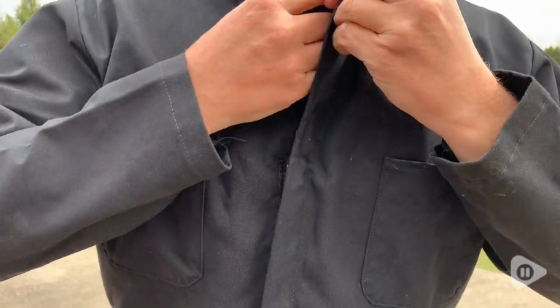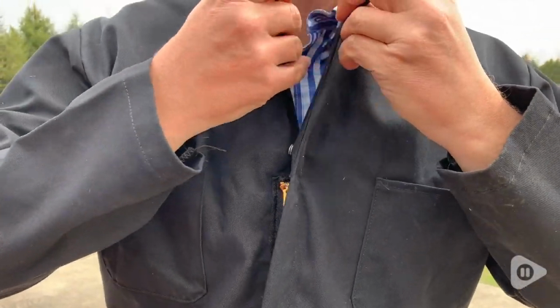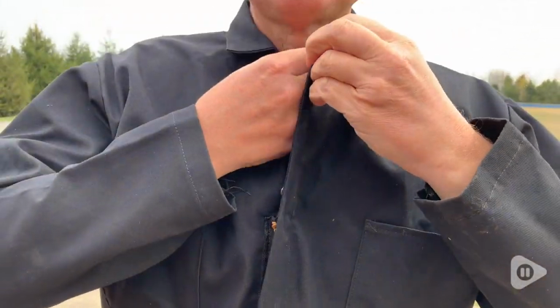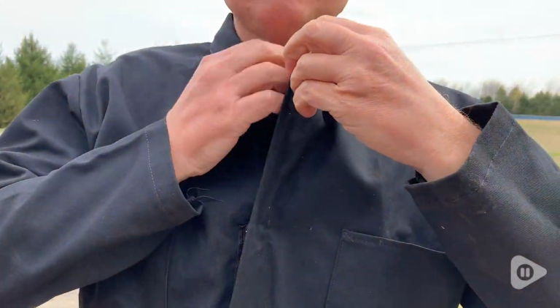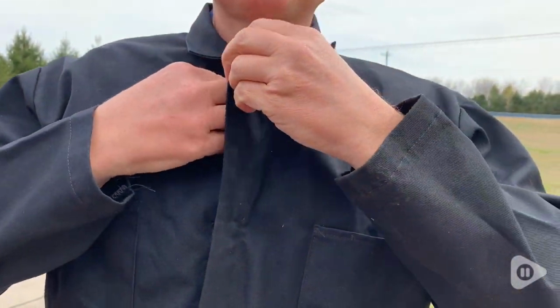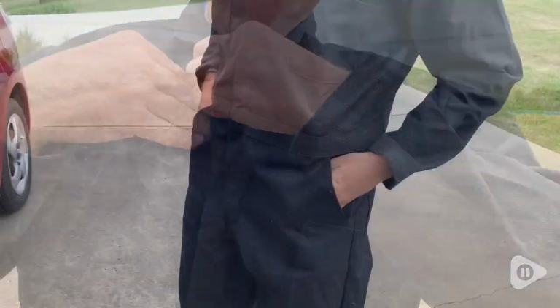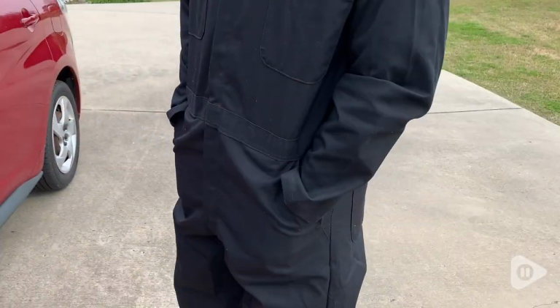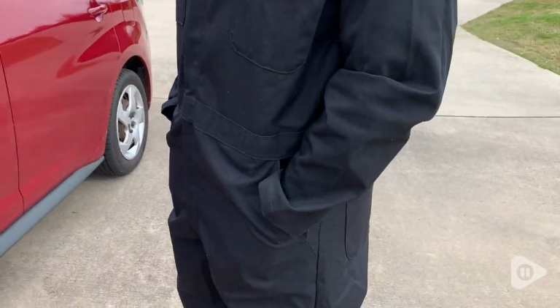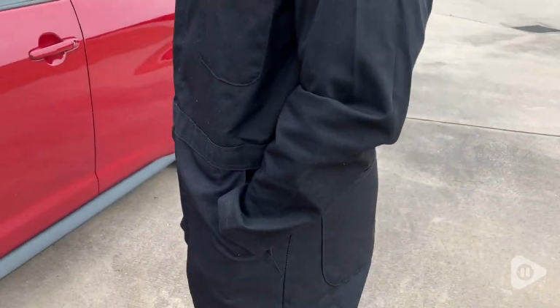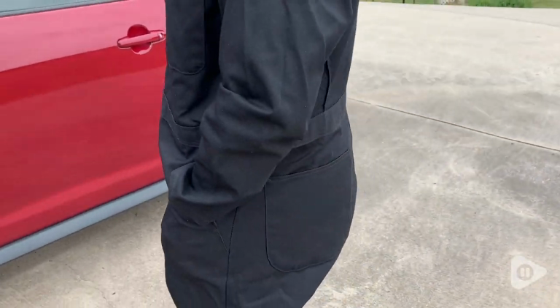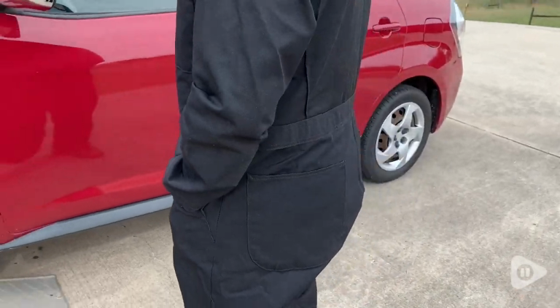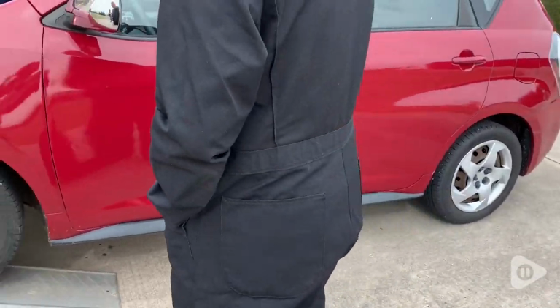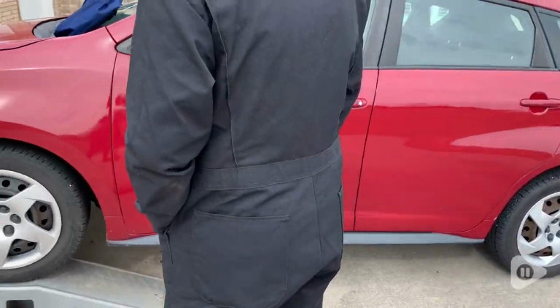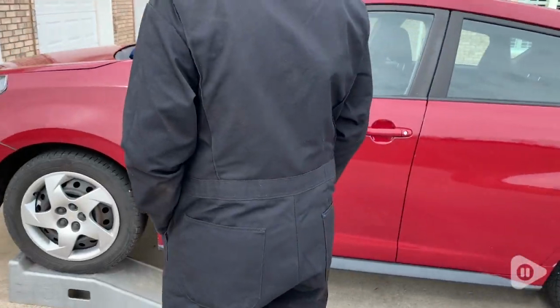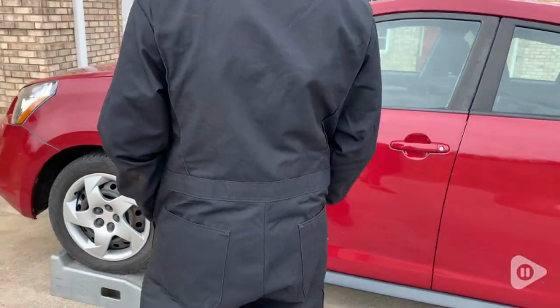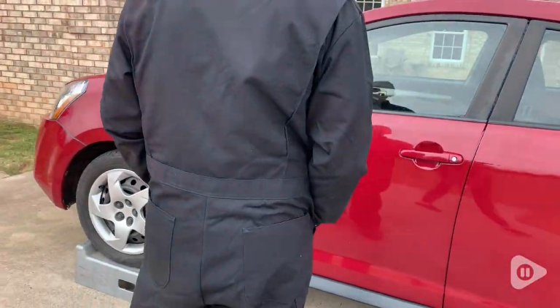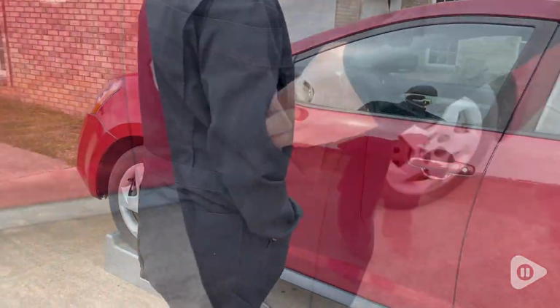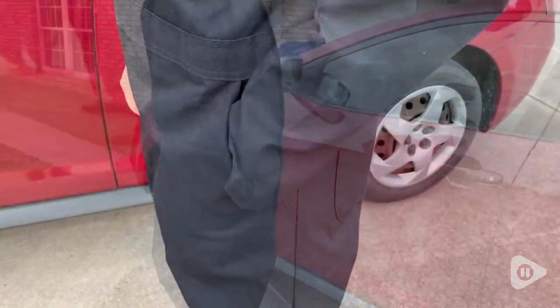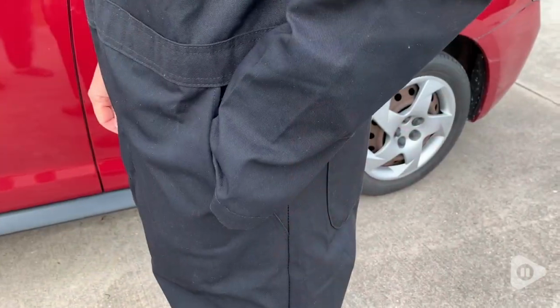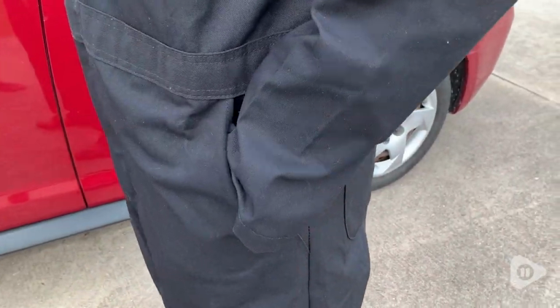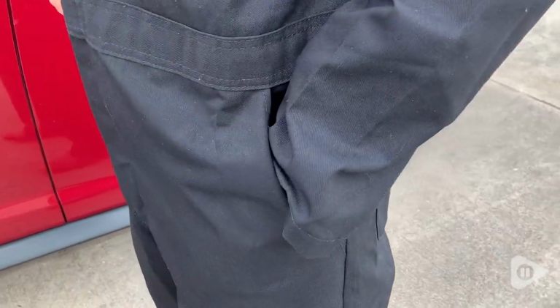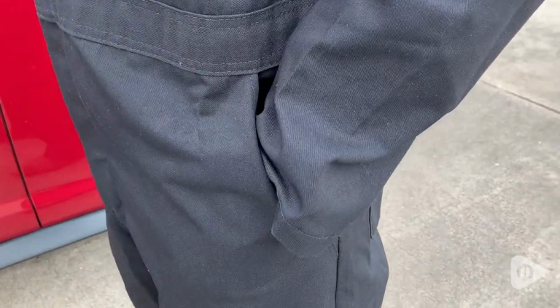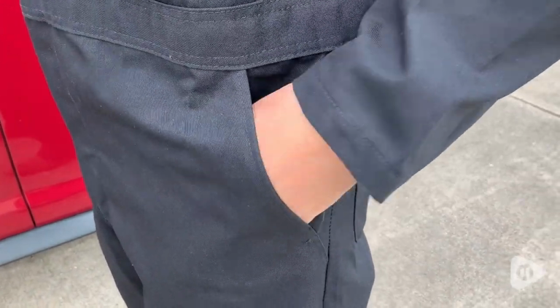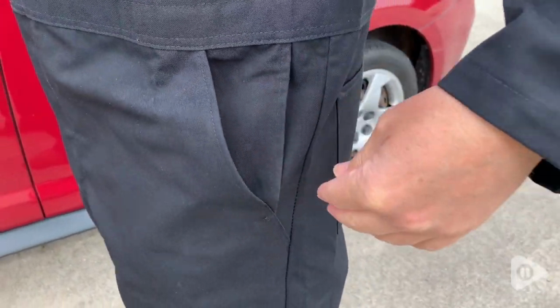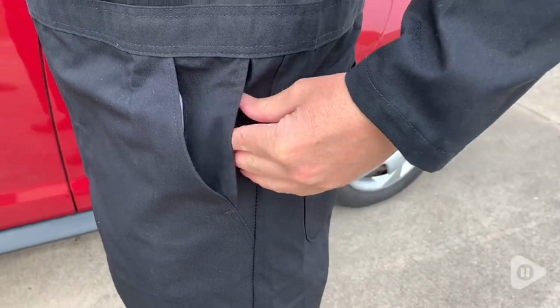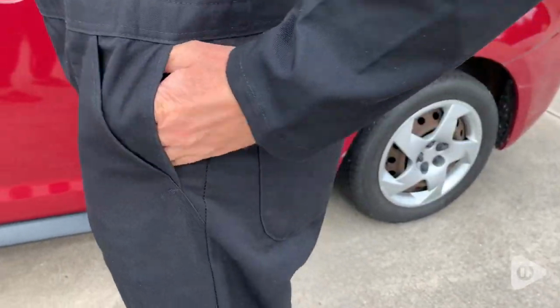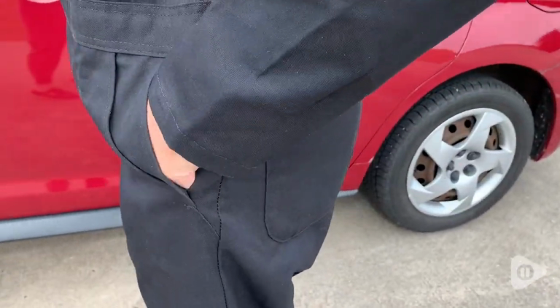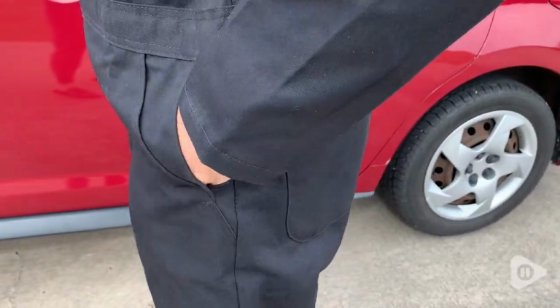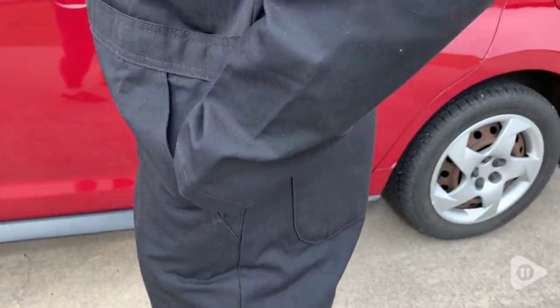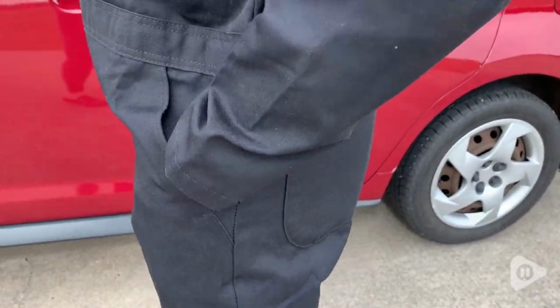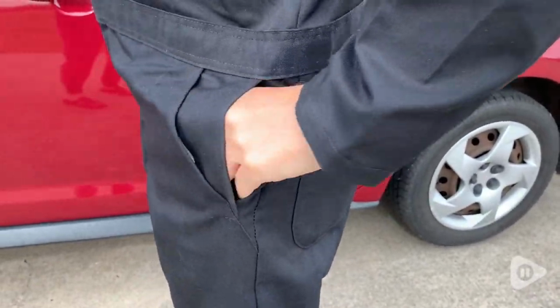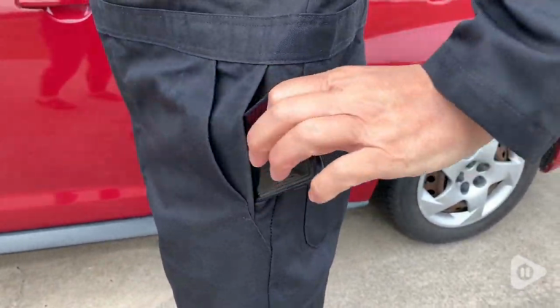they are roomy enough to cover all his clothes and protect them, so he doesn't have to worry about messing up whatever clothes he has. He also likes the added pocket features, because there's a second pocket that allows you access to the pants pockets.